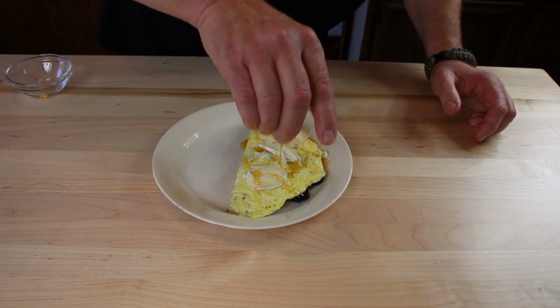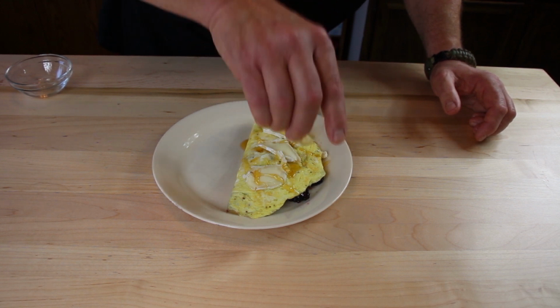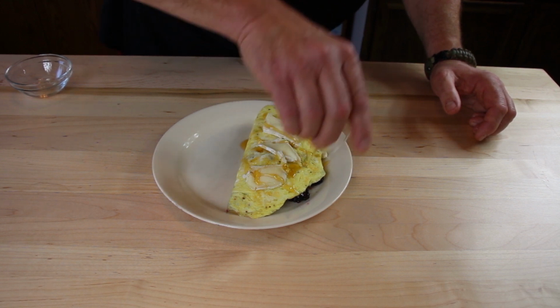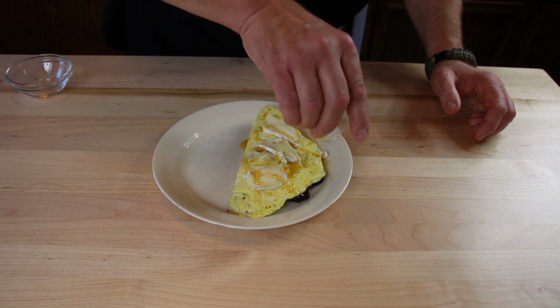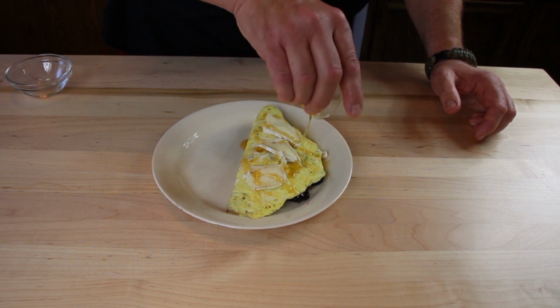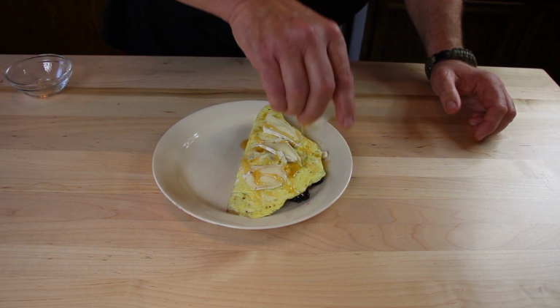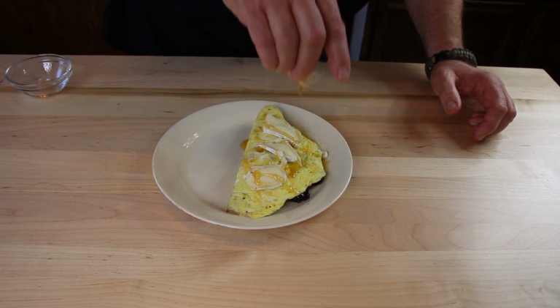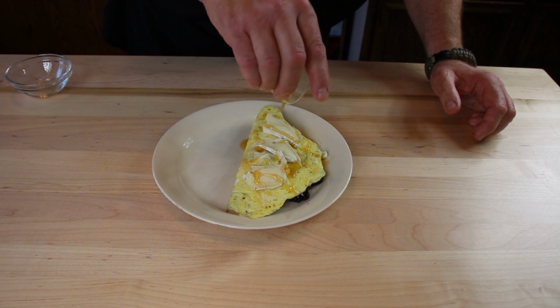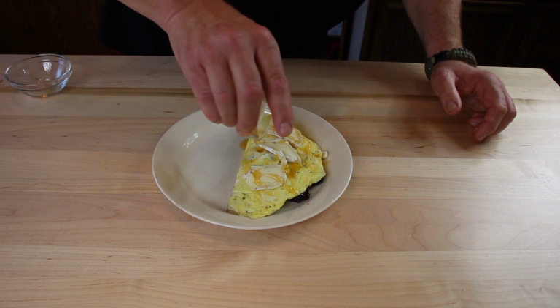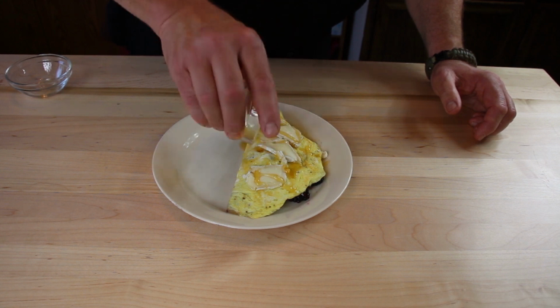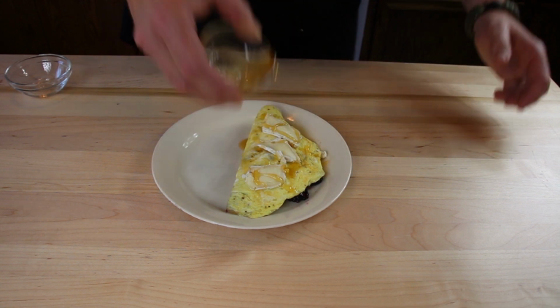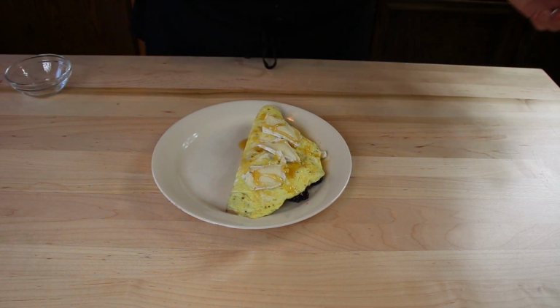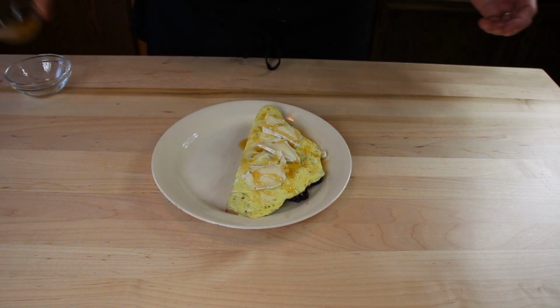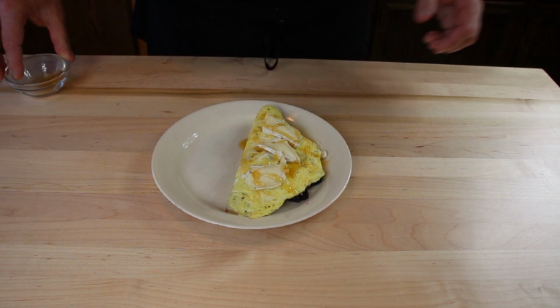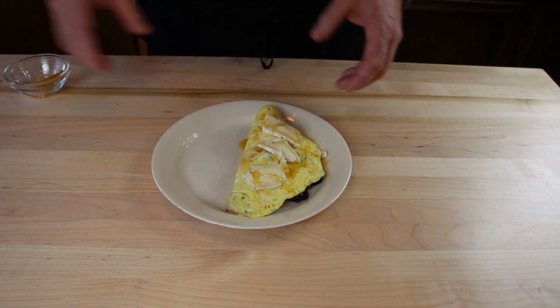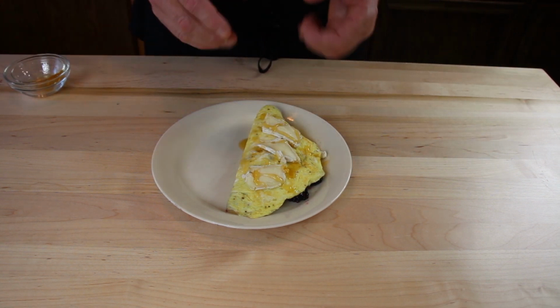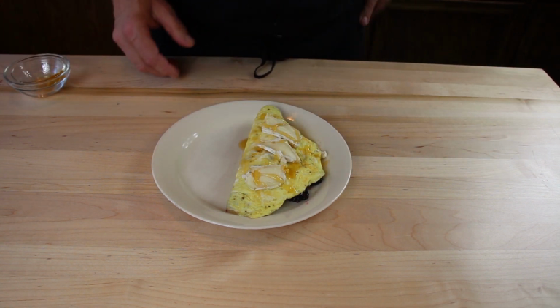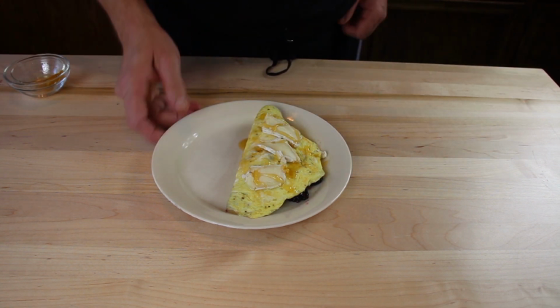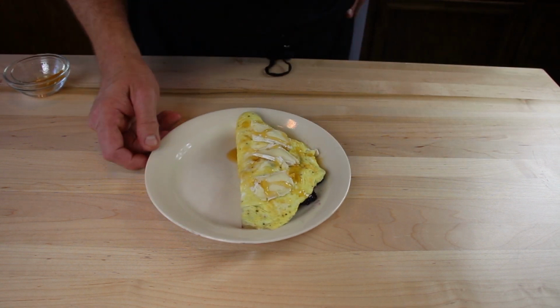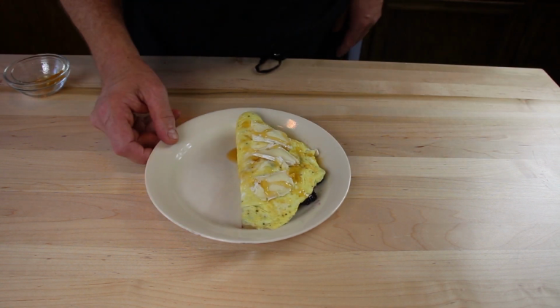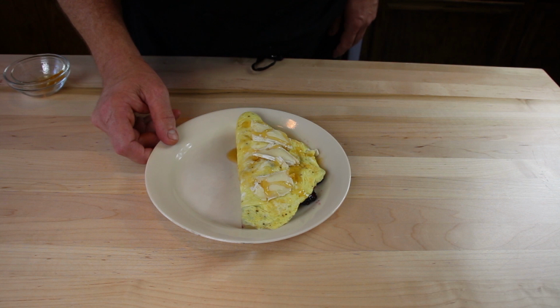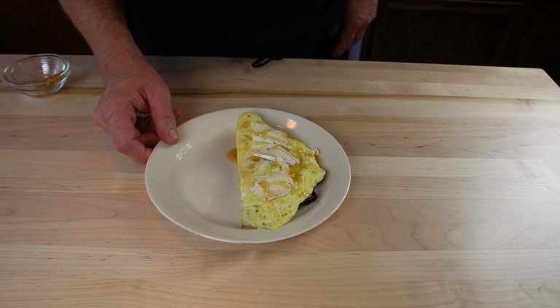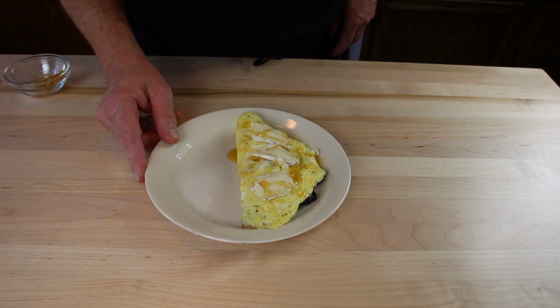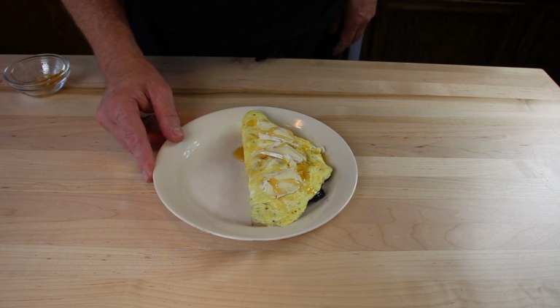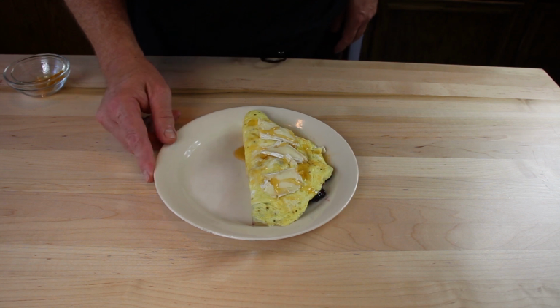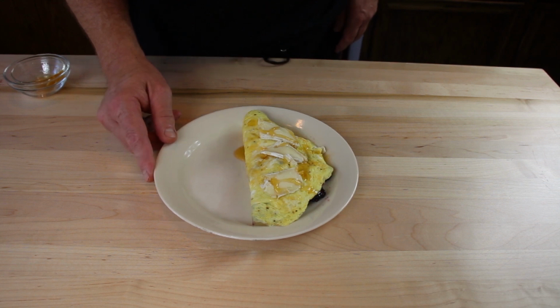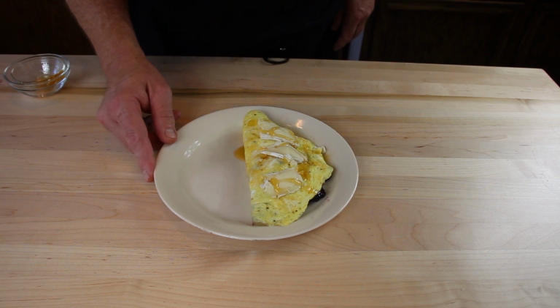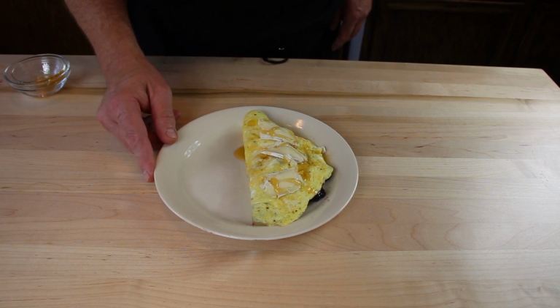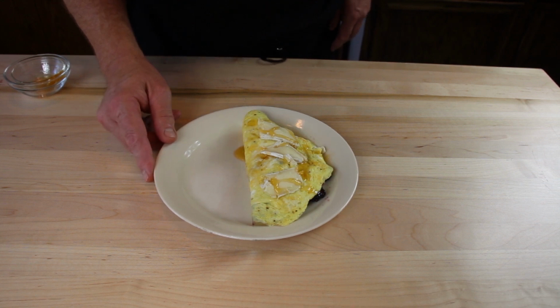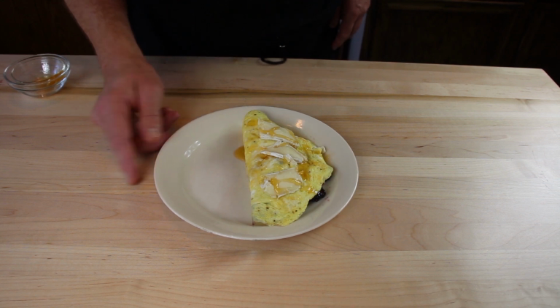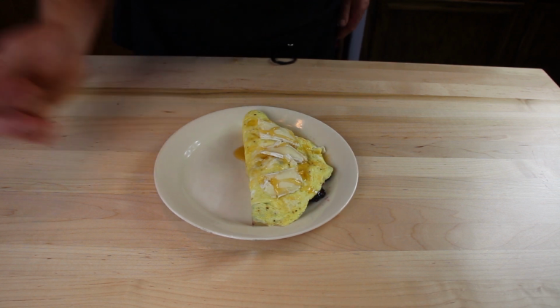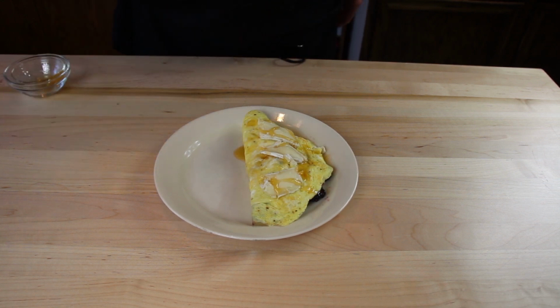Now I've got the honey and I'm just spreading this over the top of the omelette. We're going to melt this cheese, and we're going to be taking a photo shoot of this, then we're going to come back and taste it. Don't go anywhere.